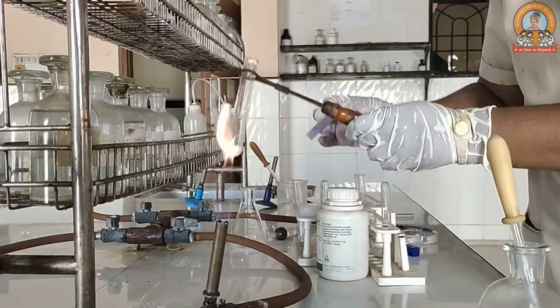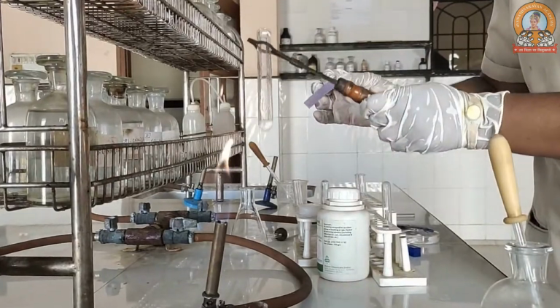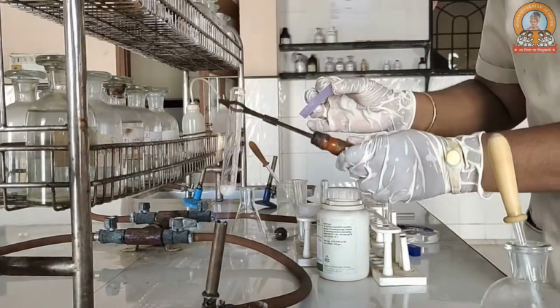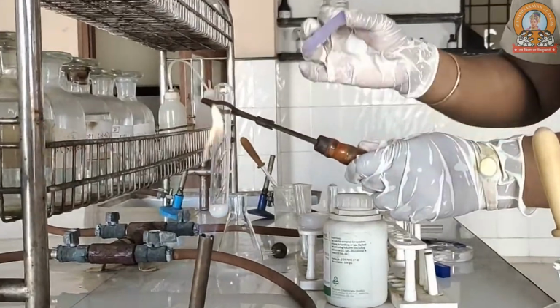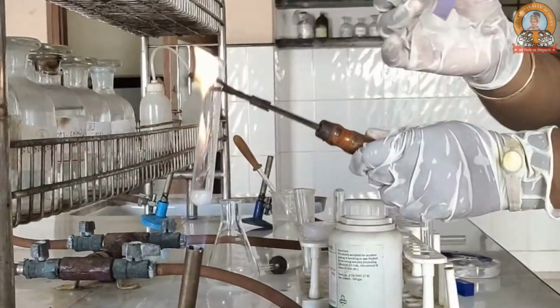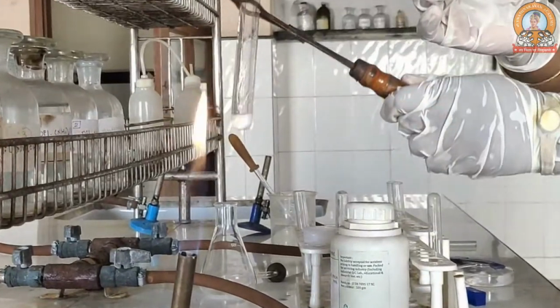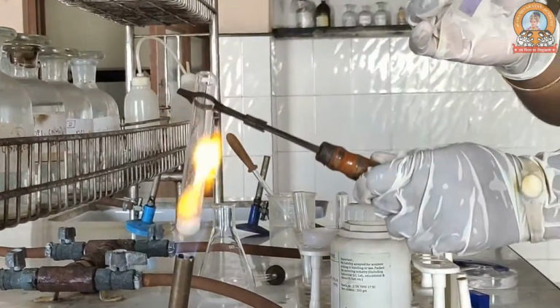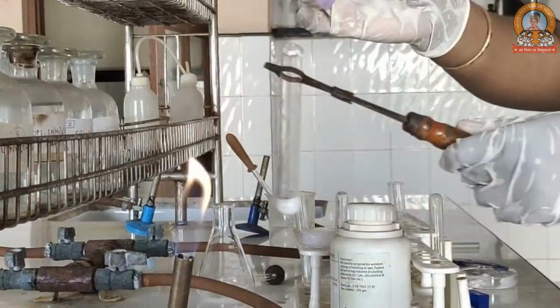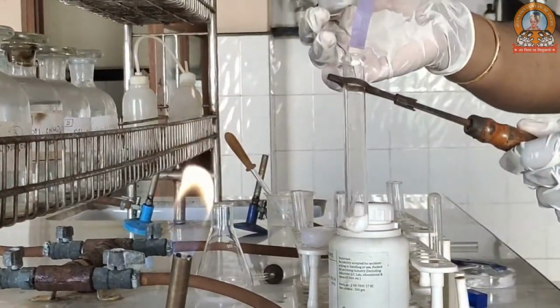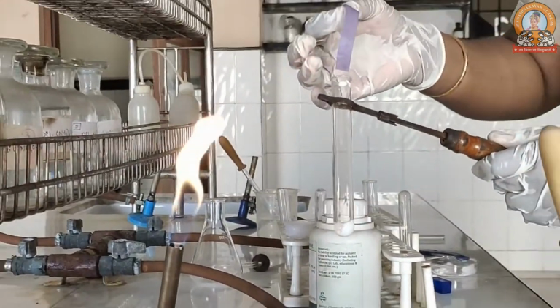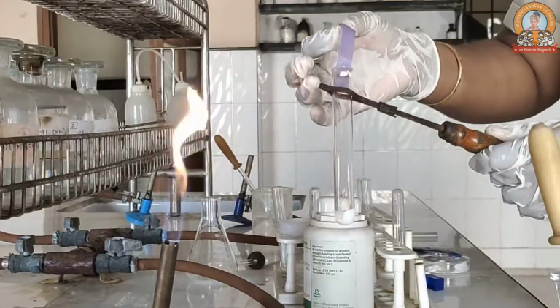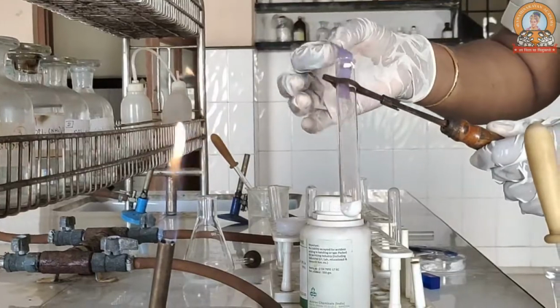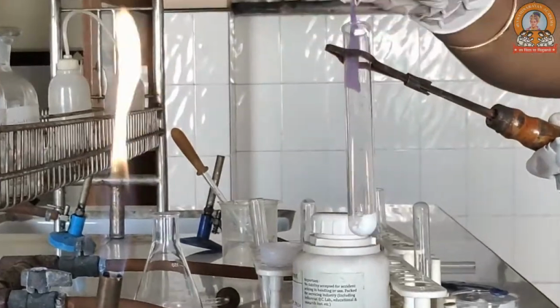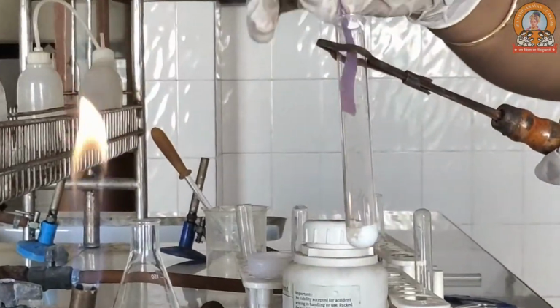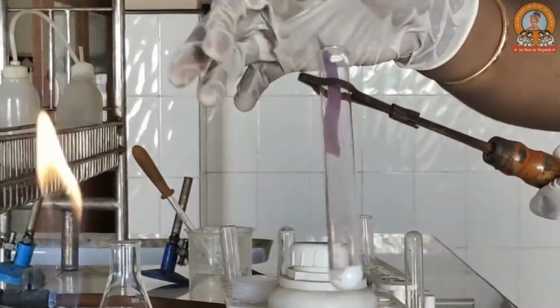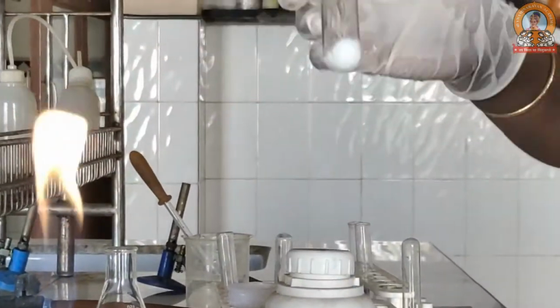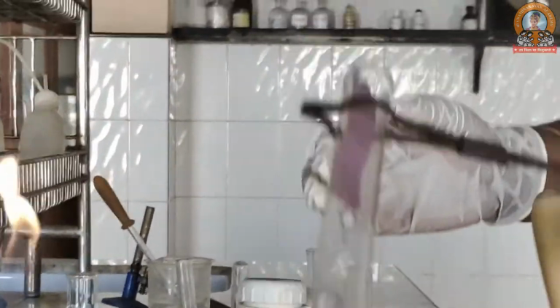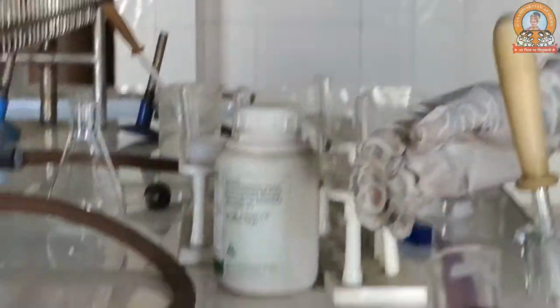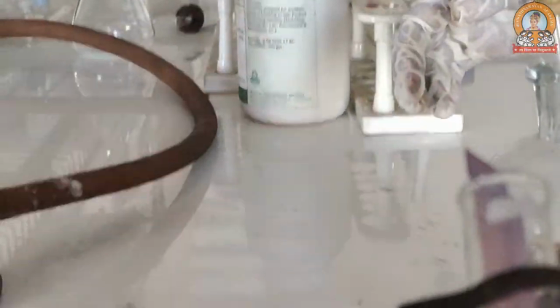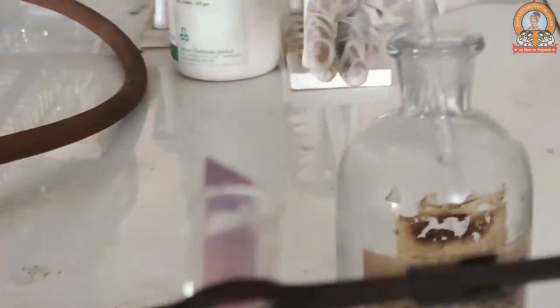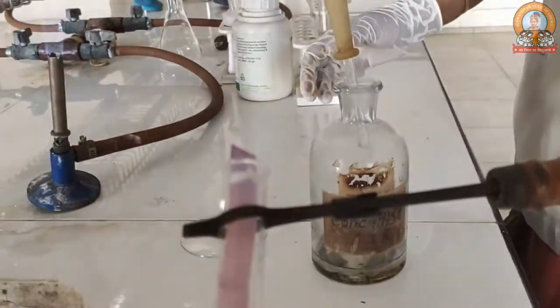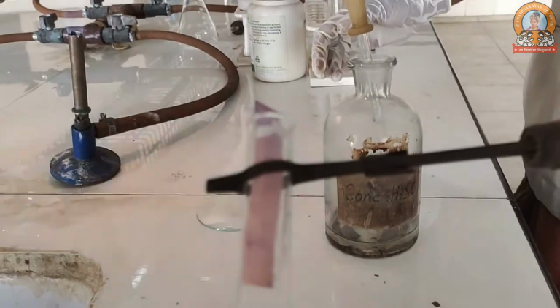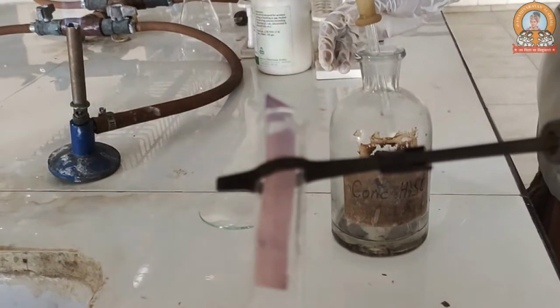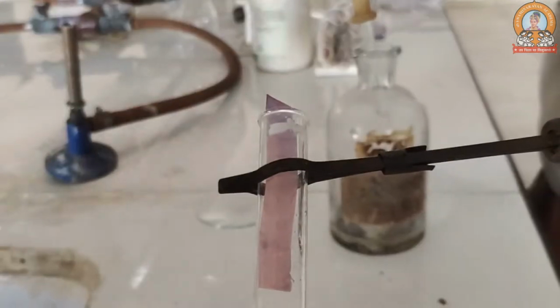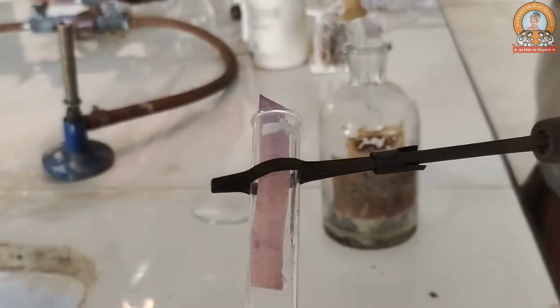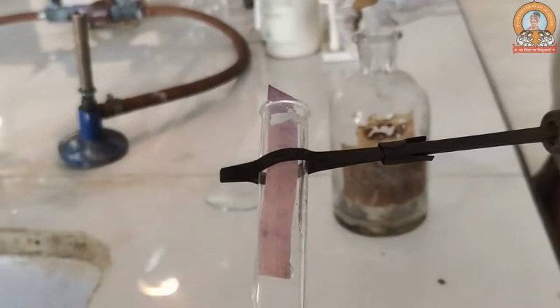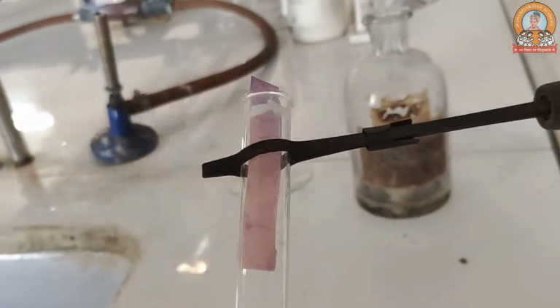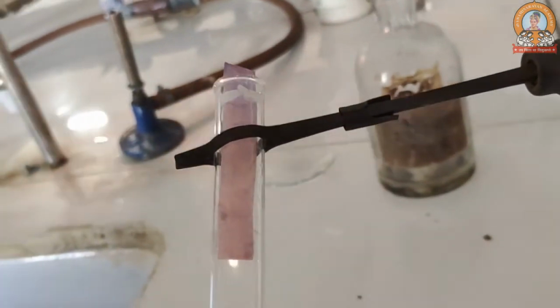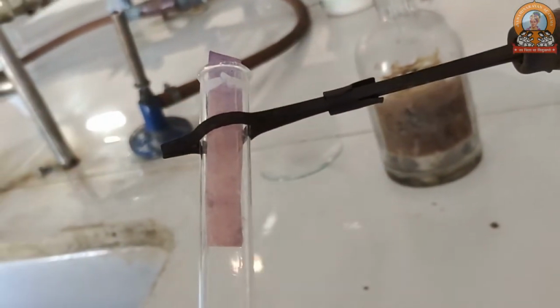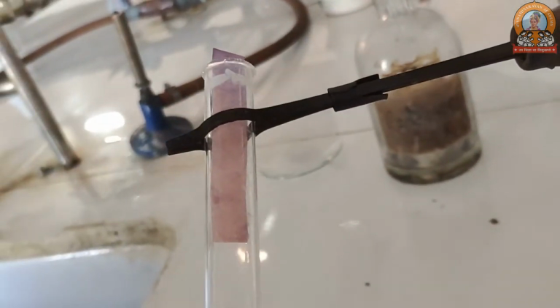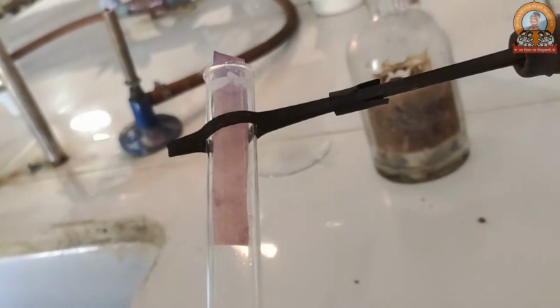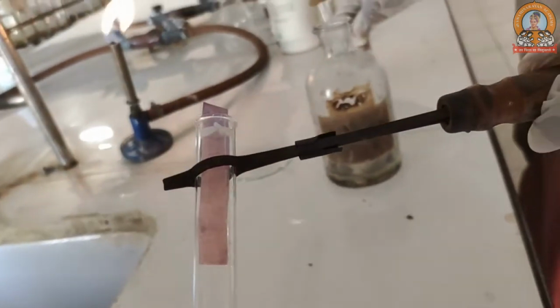We have a moist blue litmus paper with us to see whether it is showing any change or not. You can see the blue litmus paper turned red — that shows acetic acid vapors are emerging.